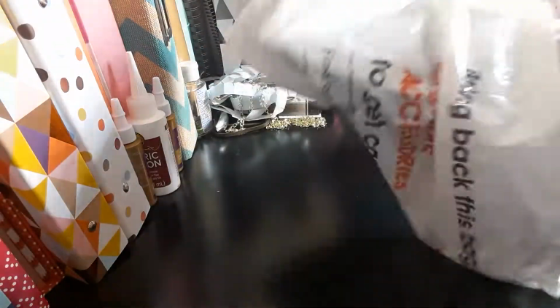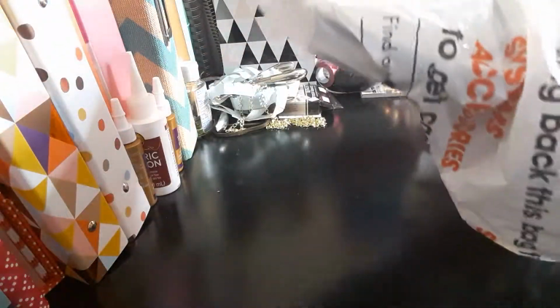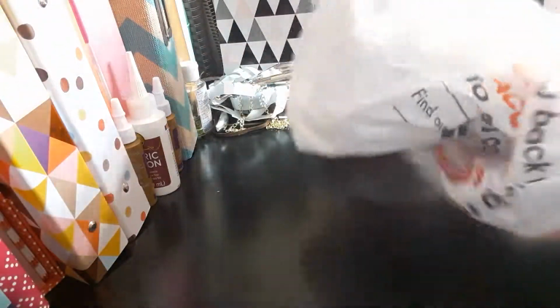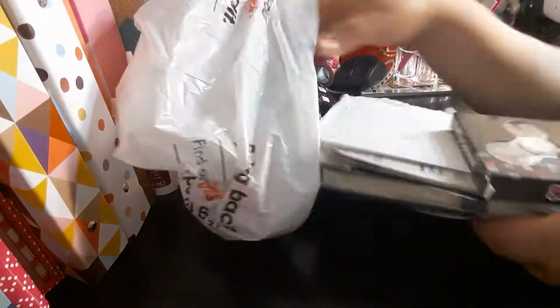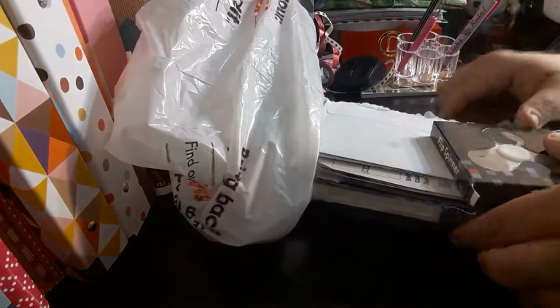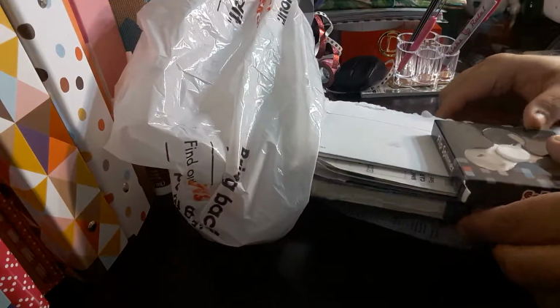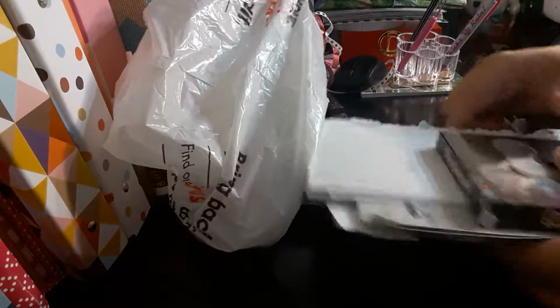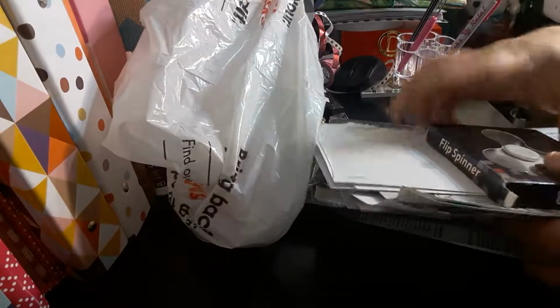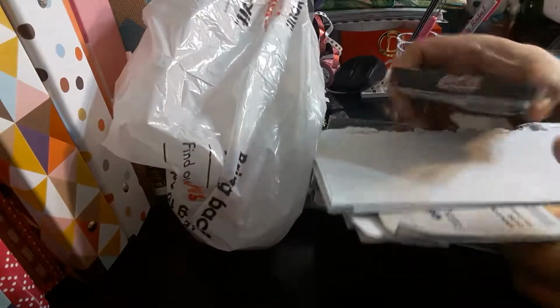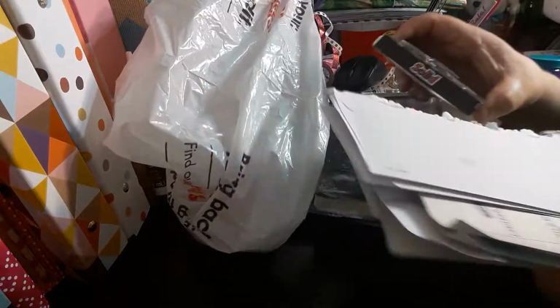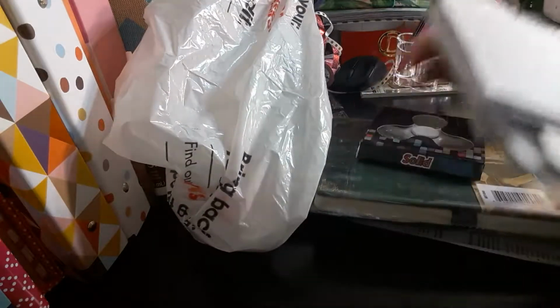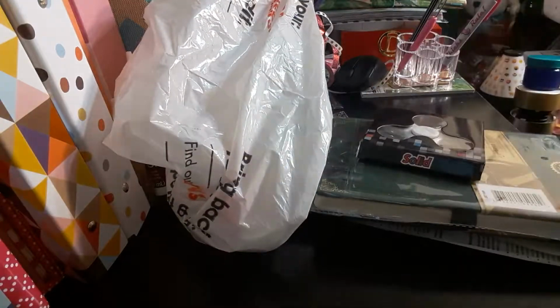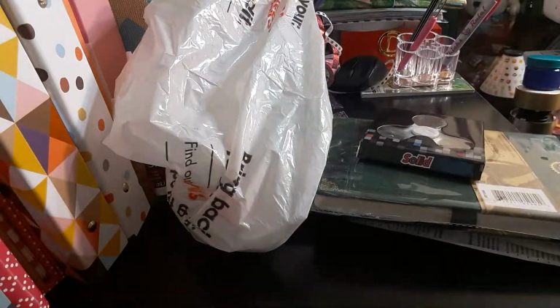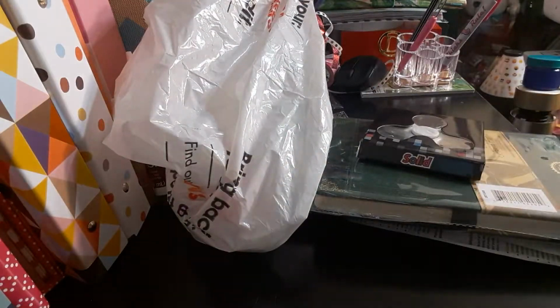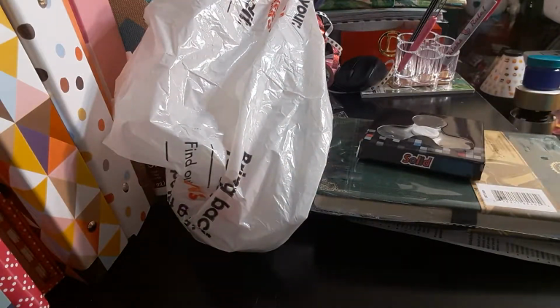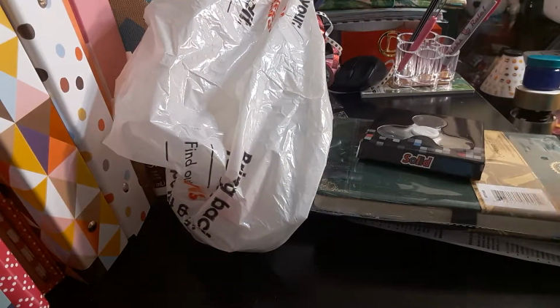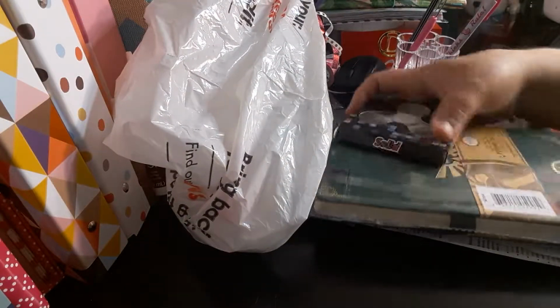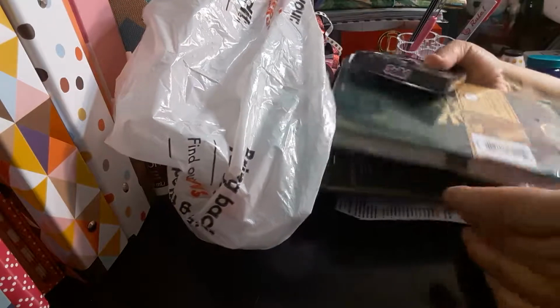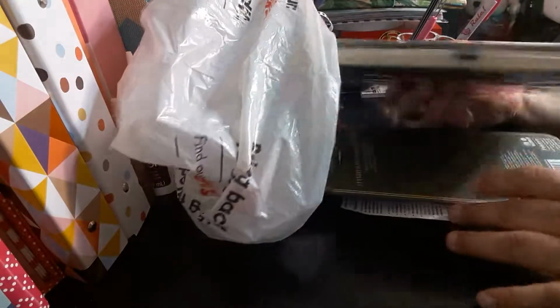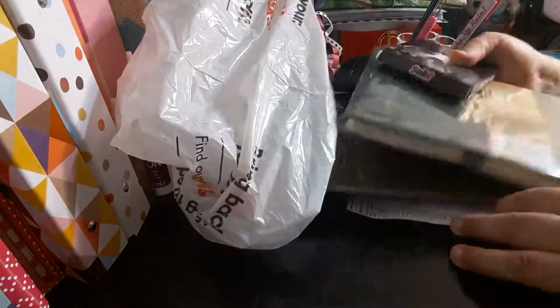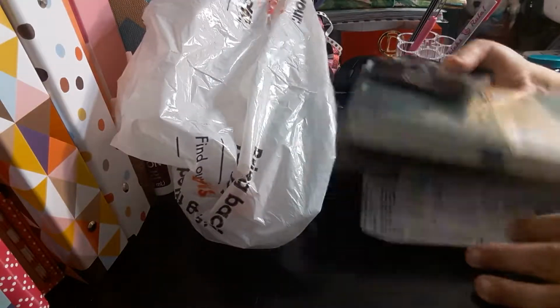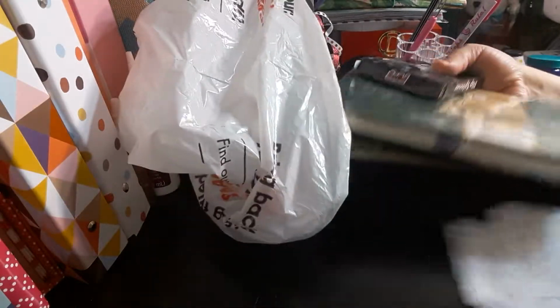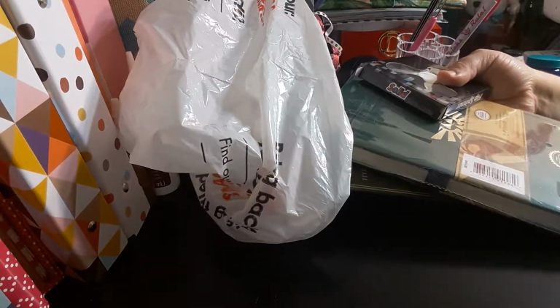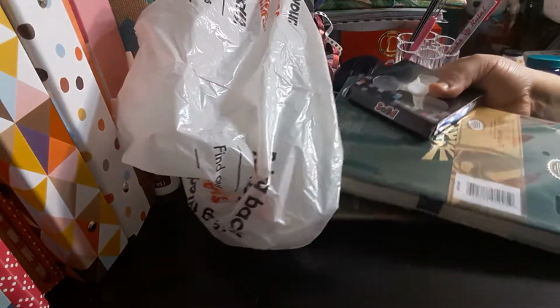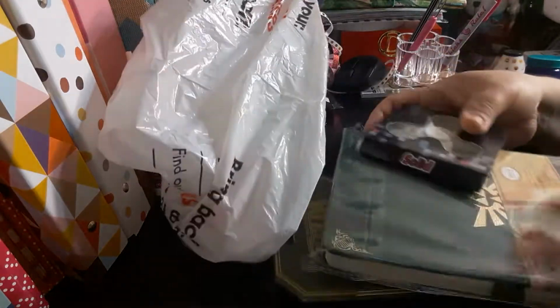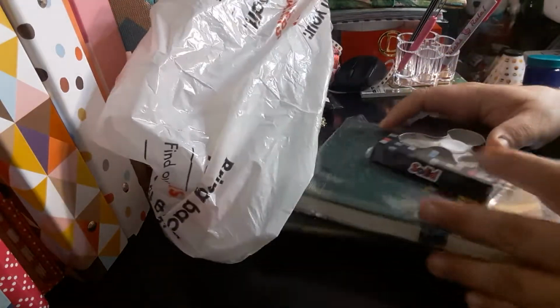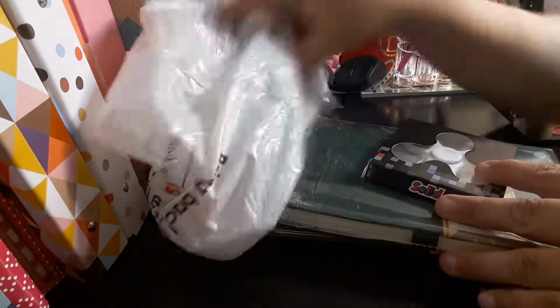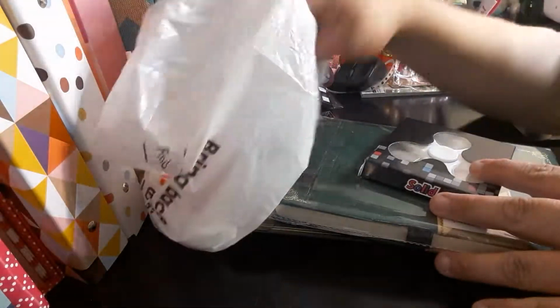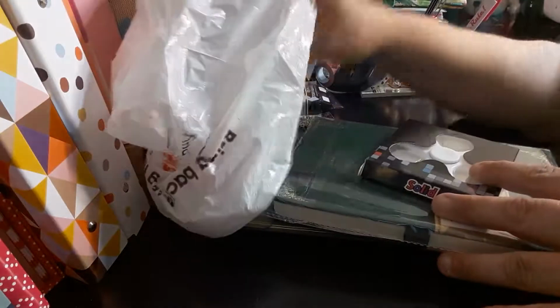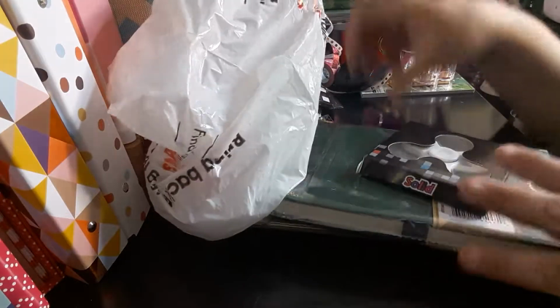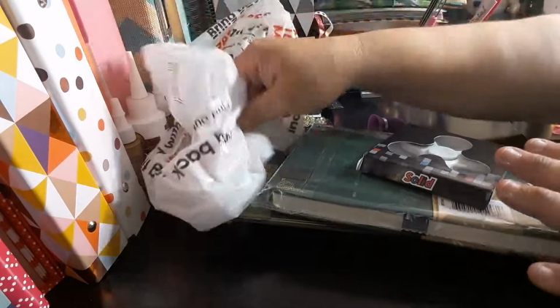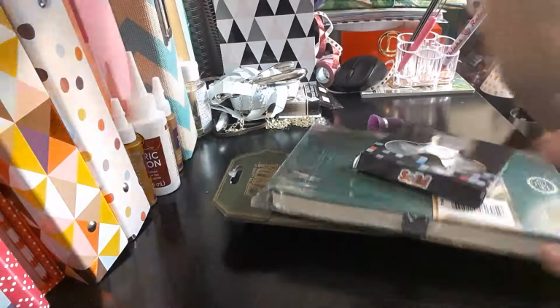Let me just grab some stuff out of here, like my mail that I left in the bag, and the receipt. So it's not much items — just a couple items.